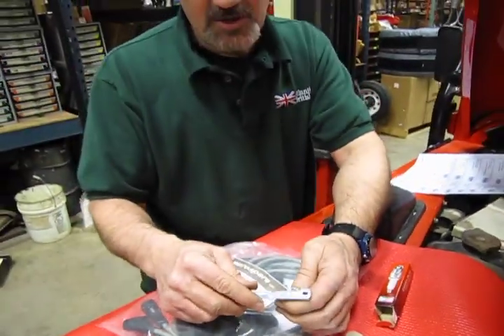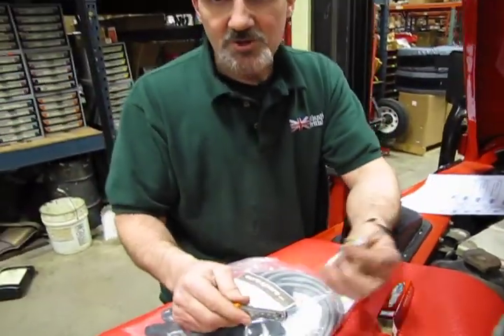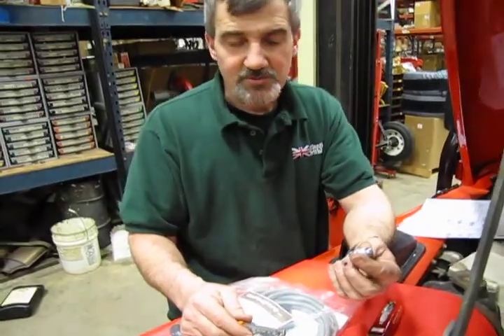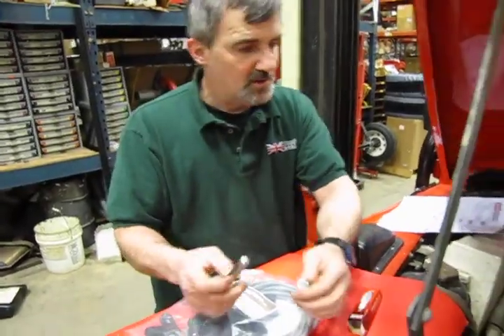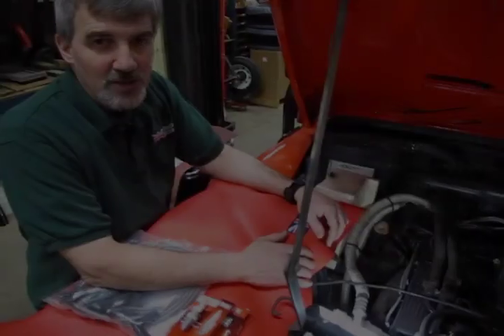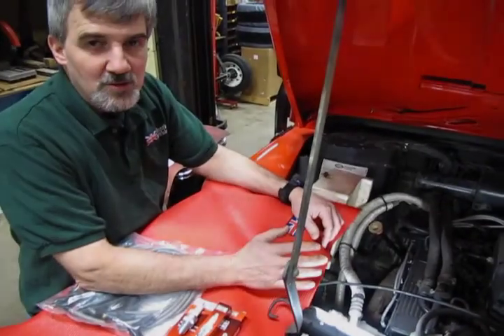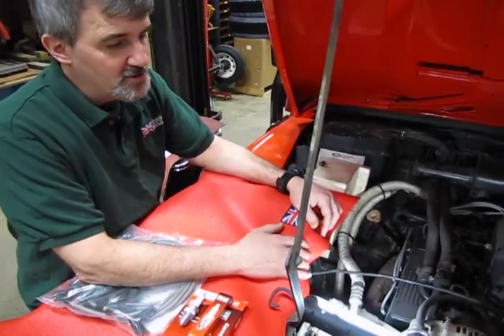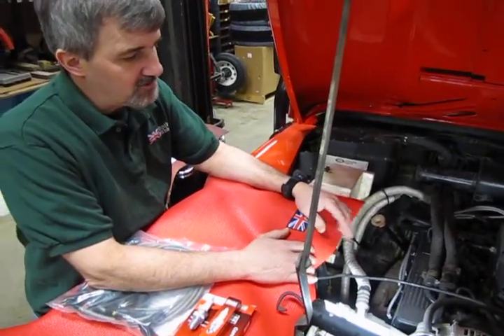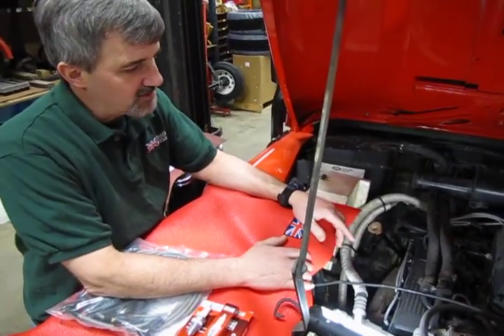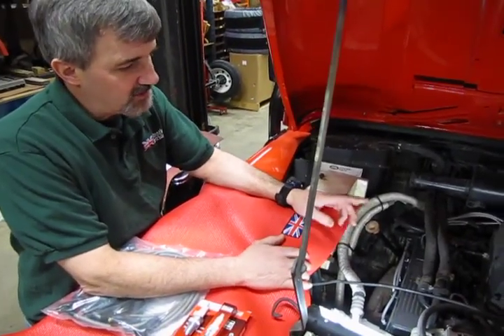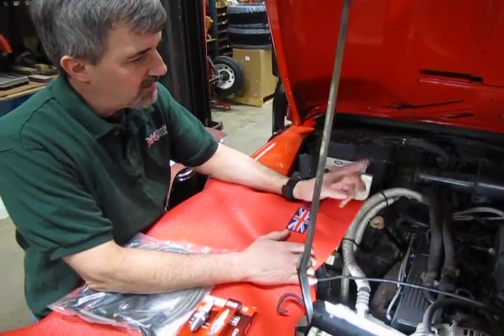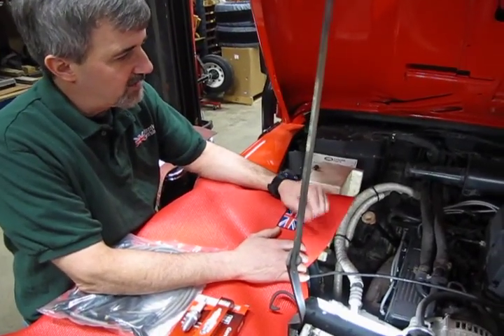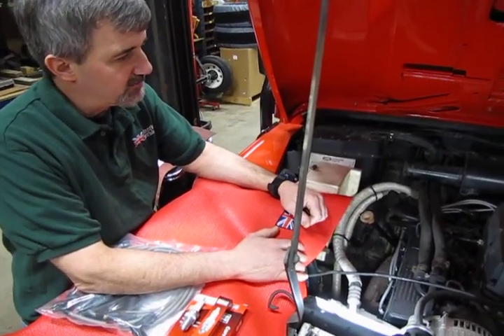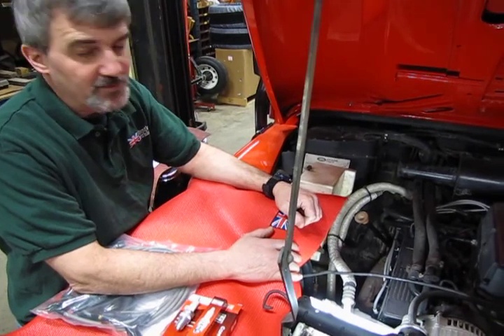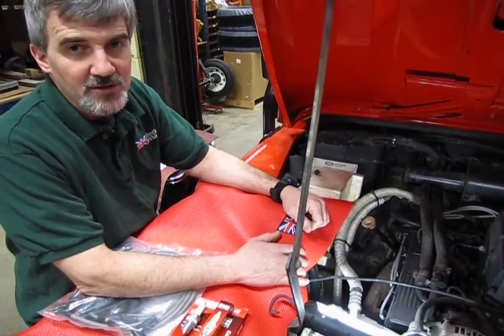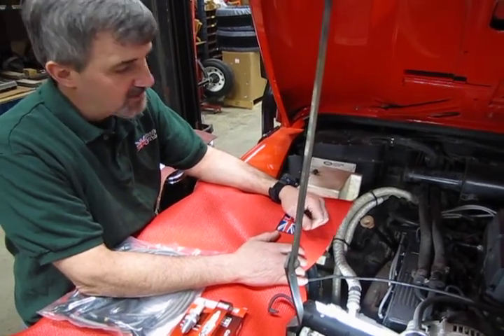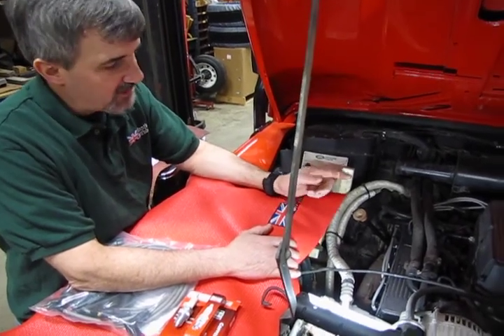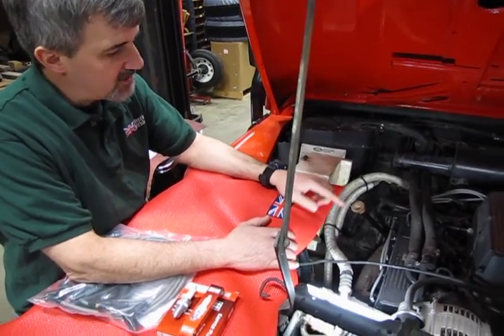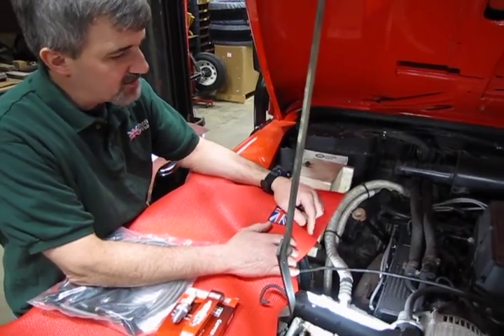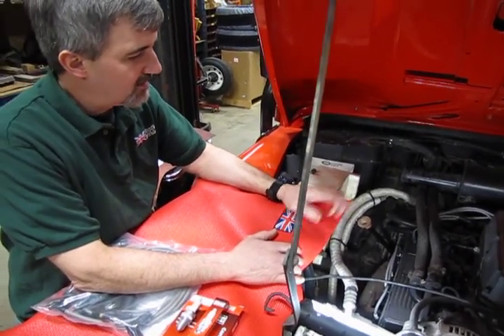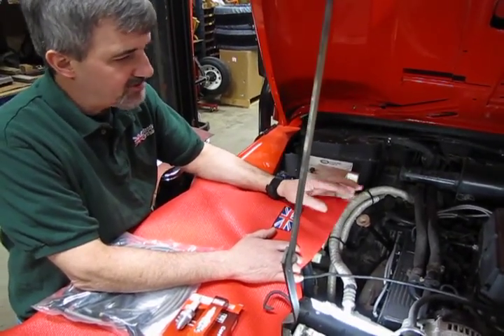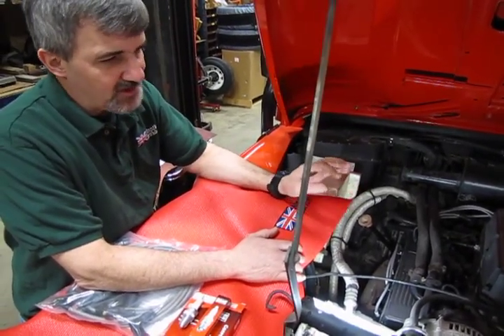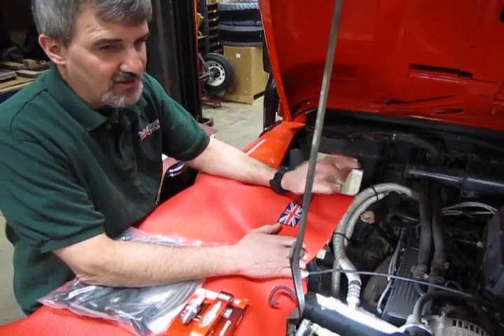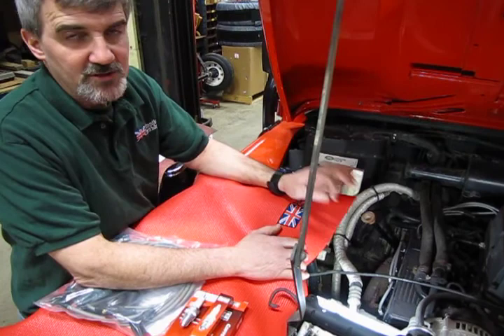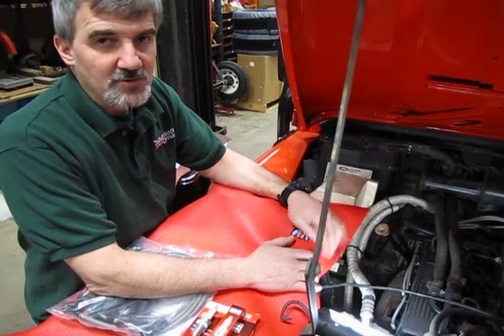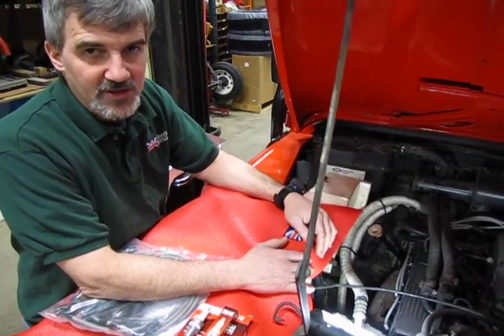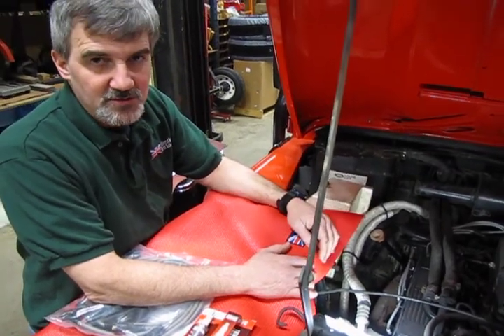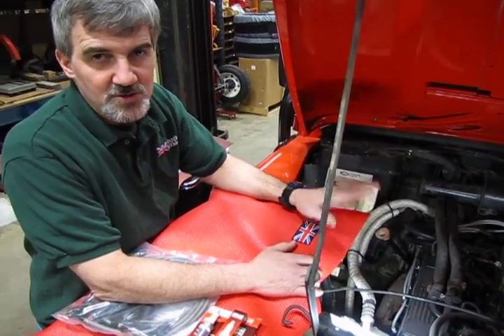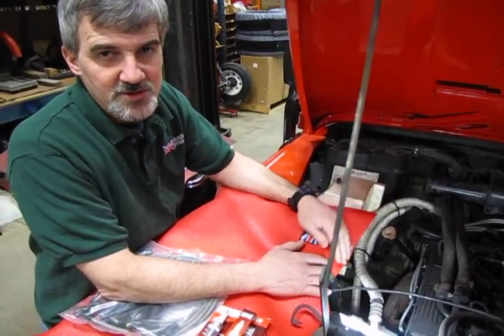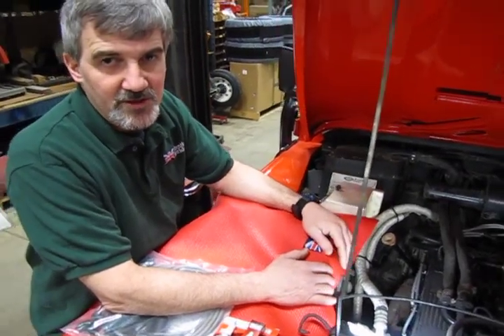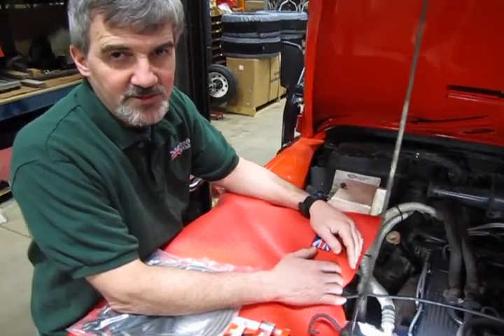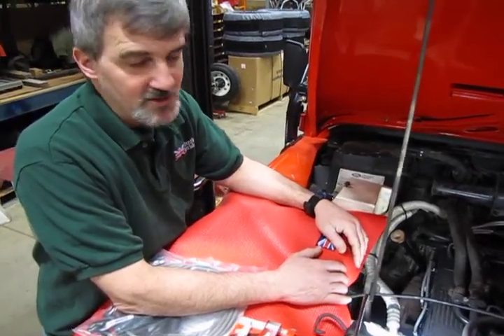Now we can install this plug. We're going to show you how to change the plug and put your spark plug wires in. When changing the plugs, if you haven't done this on a regular basis, just do this one cylinder at a time — it's much easier.